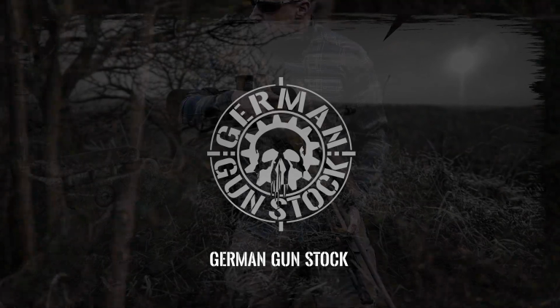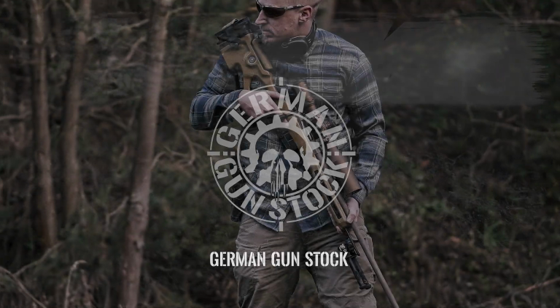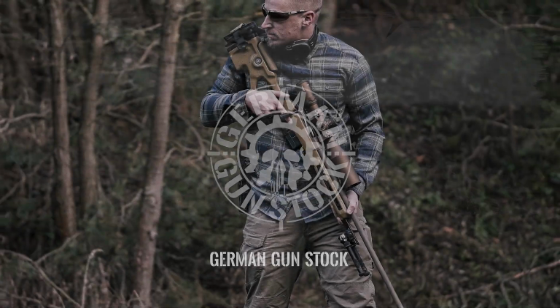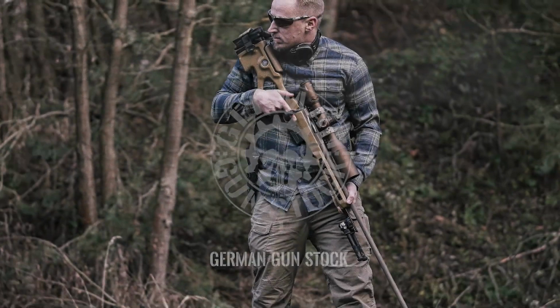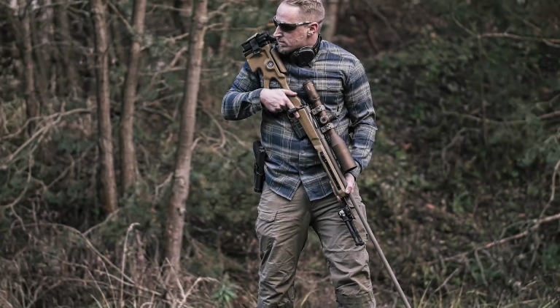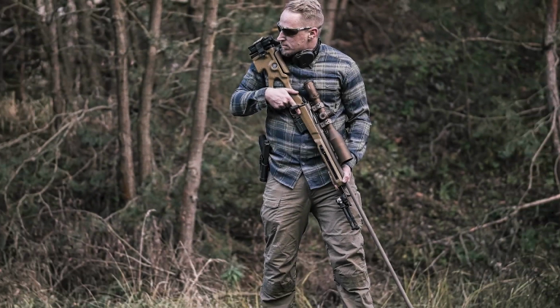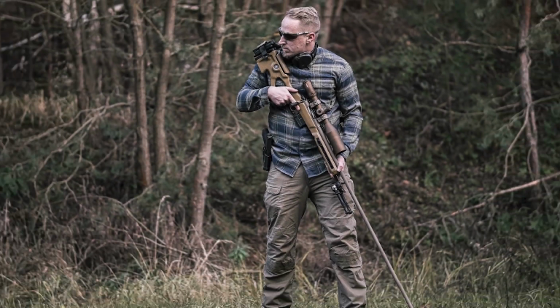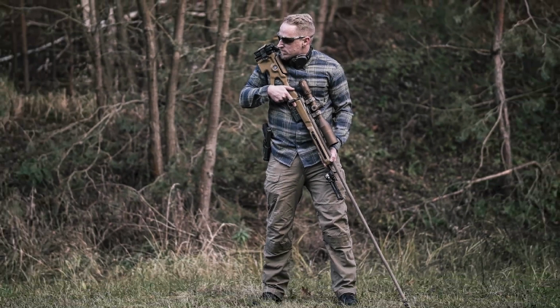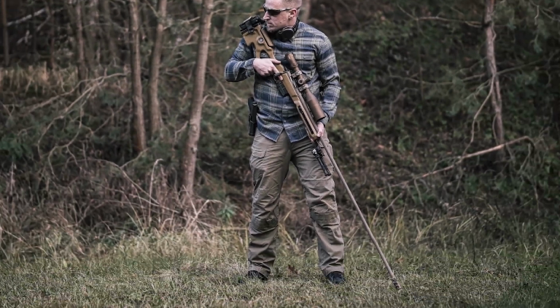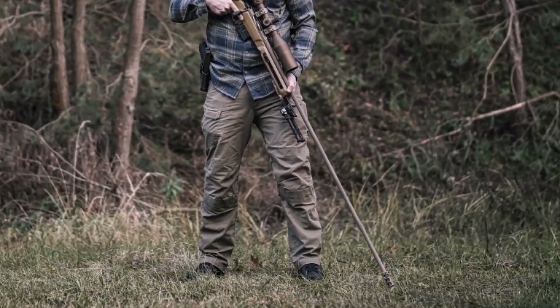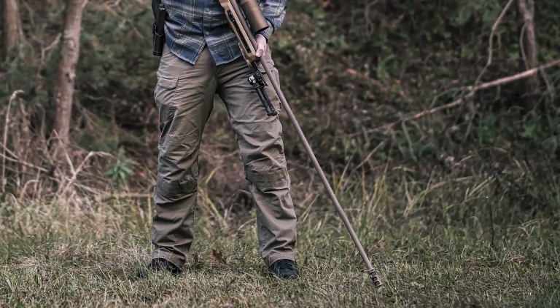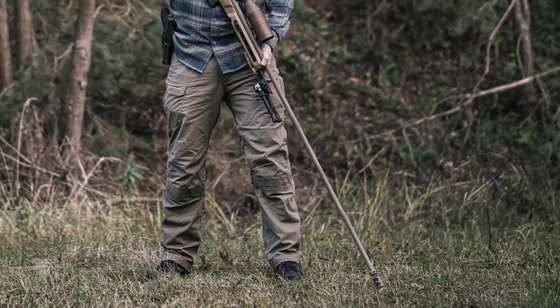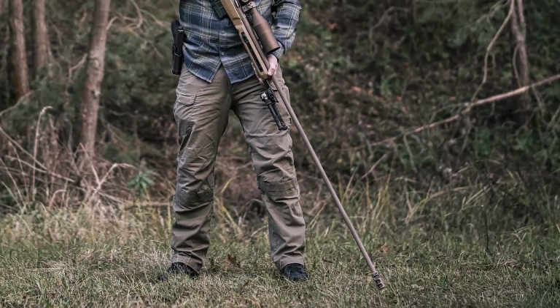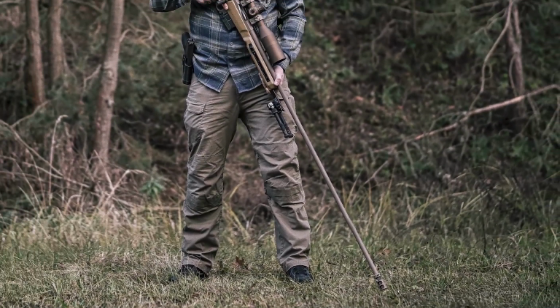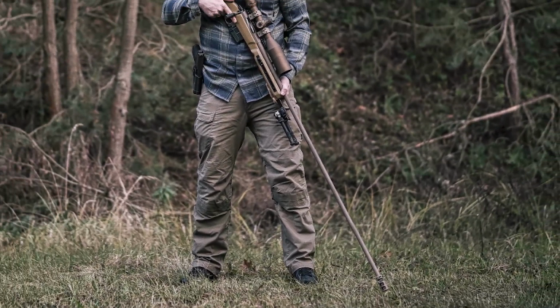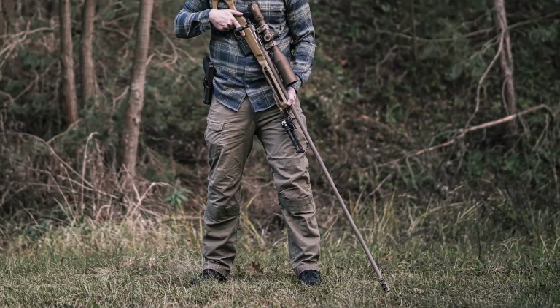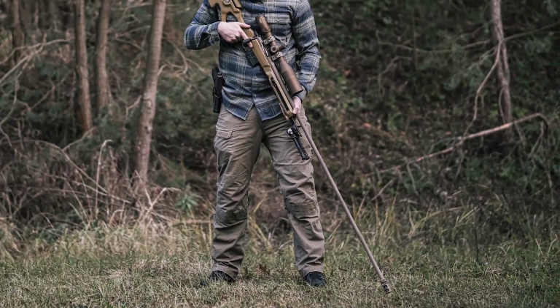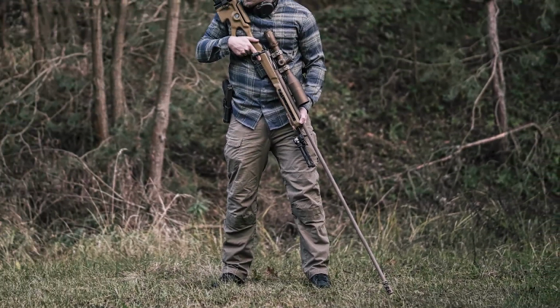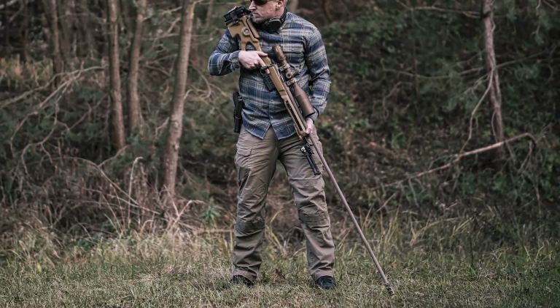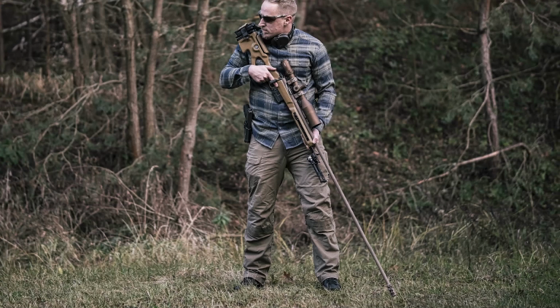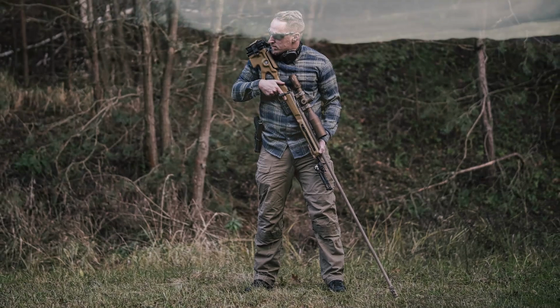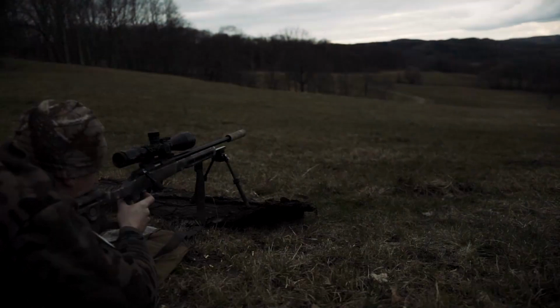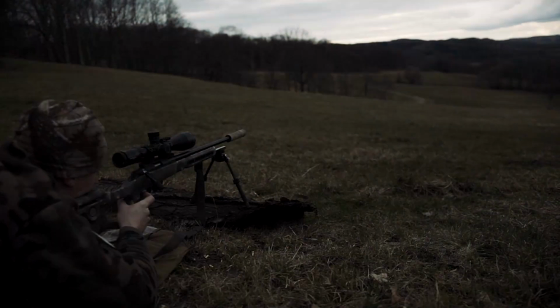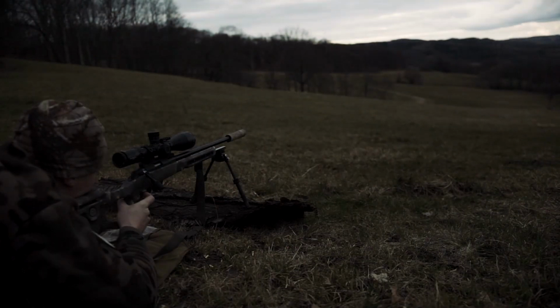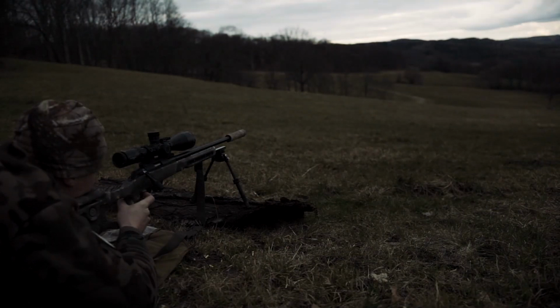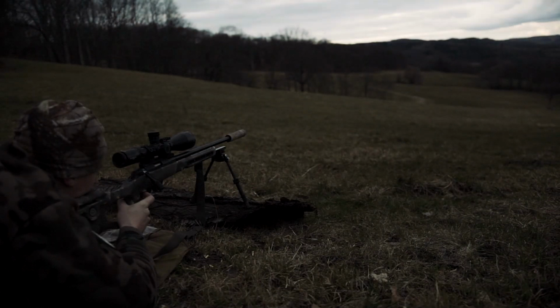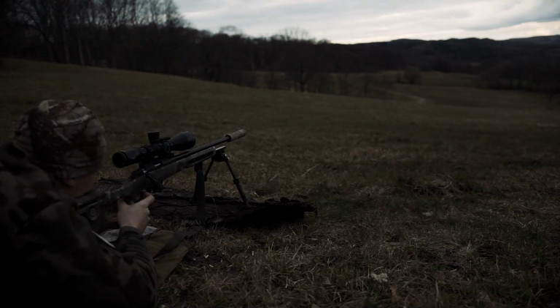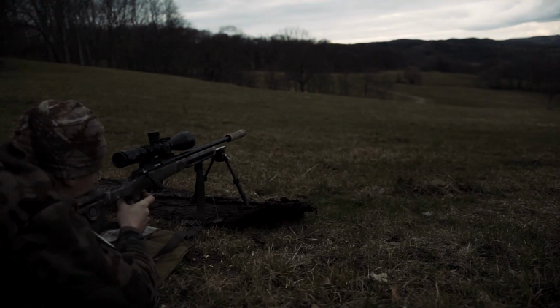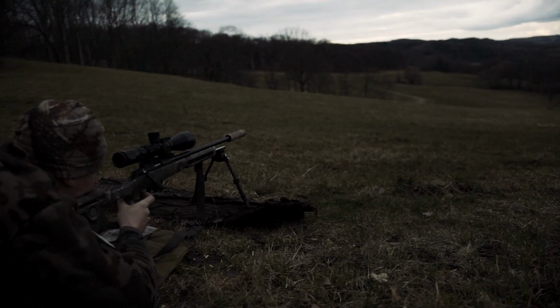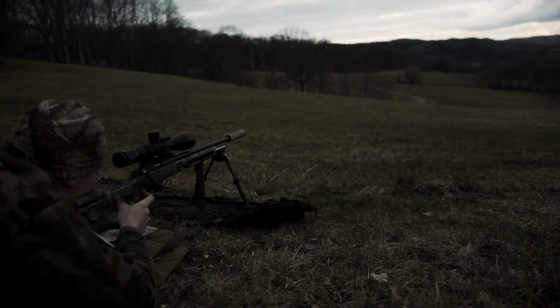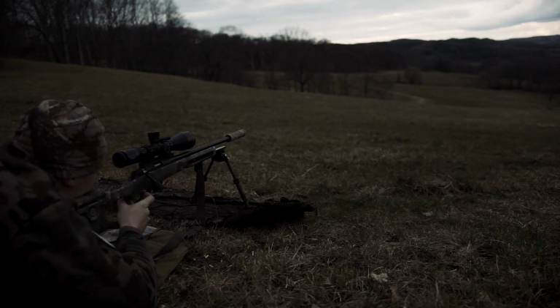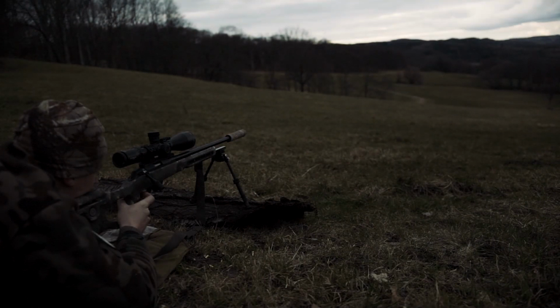Long barrel, higher V0. What is often considered logical is not always so in practice. Welcome to a short video about the characteristics of barrel lengths in rimfire rifles.